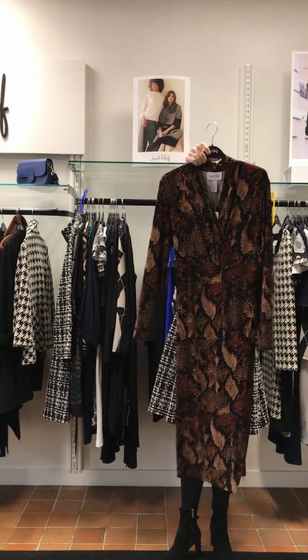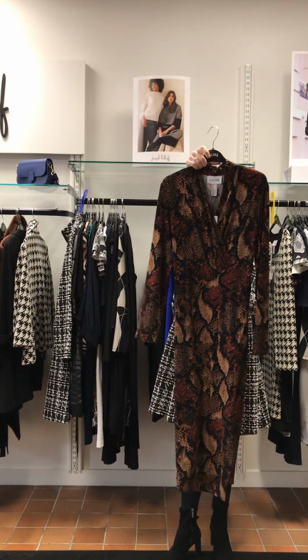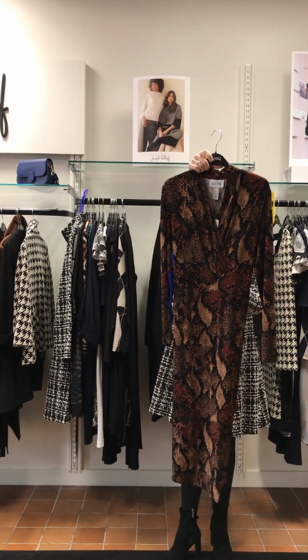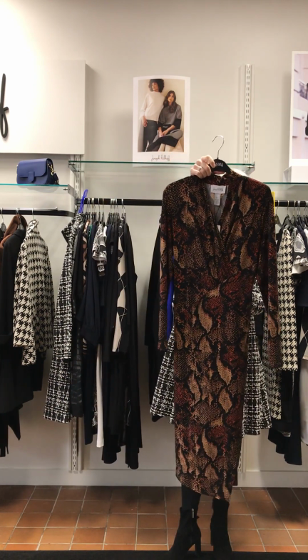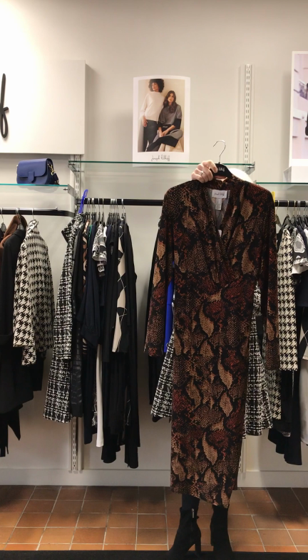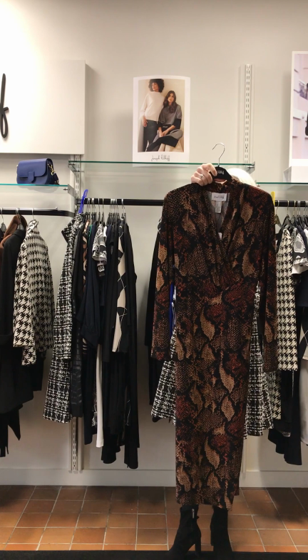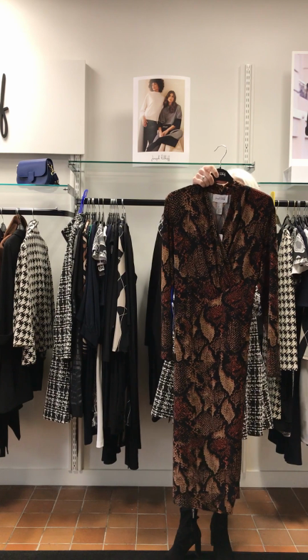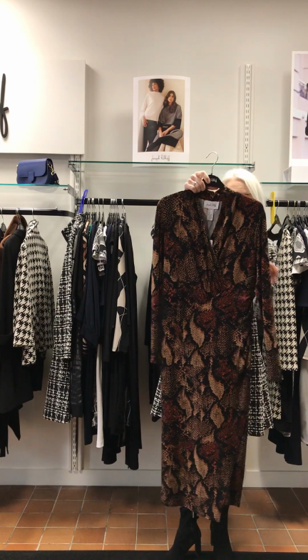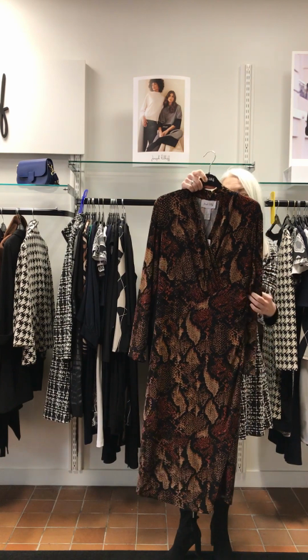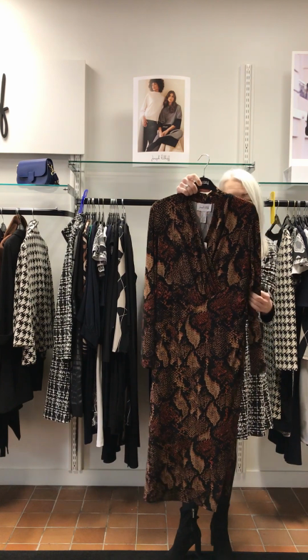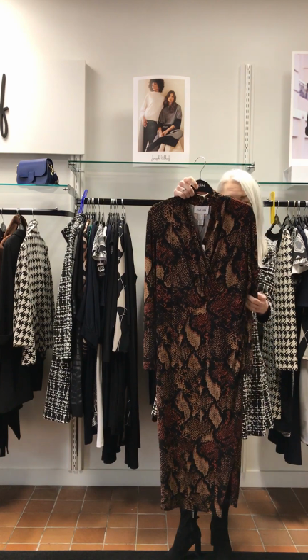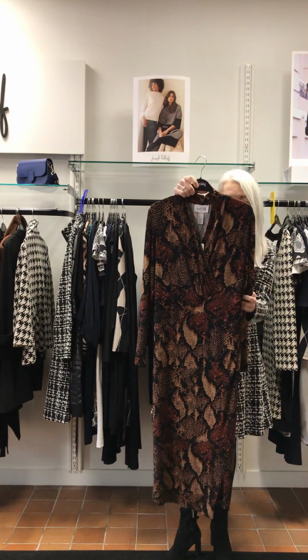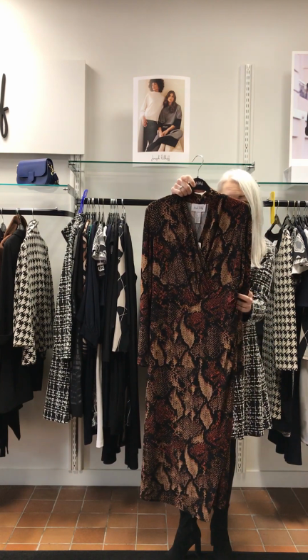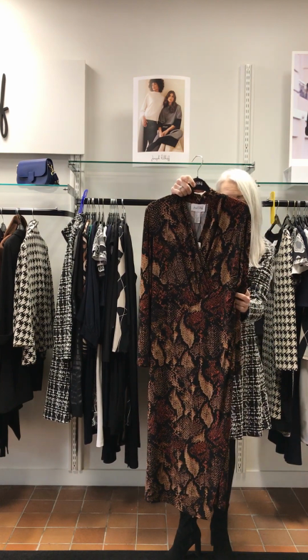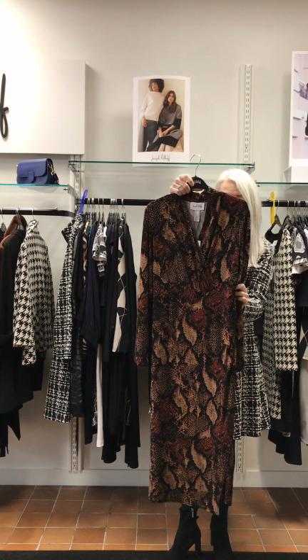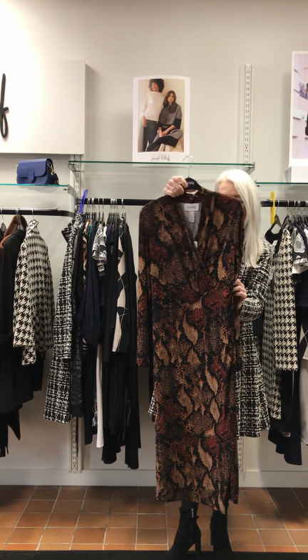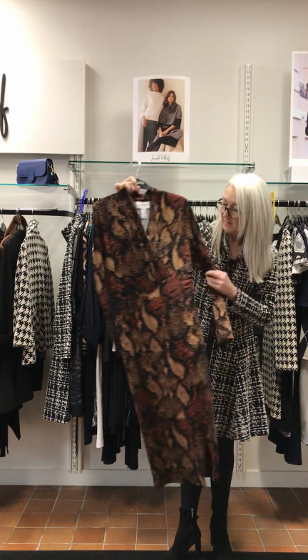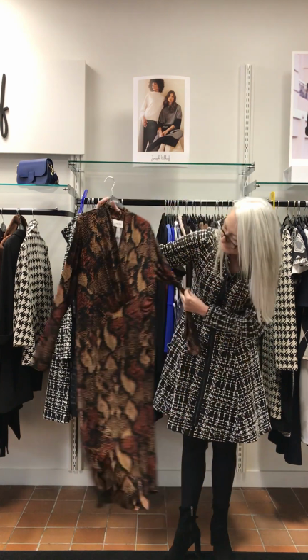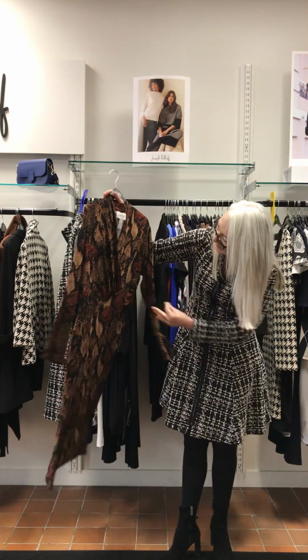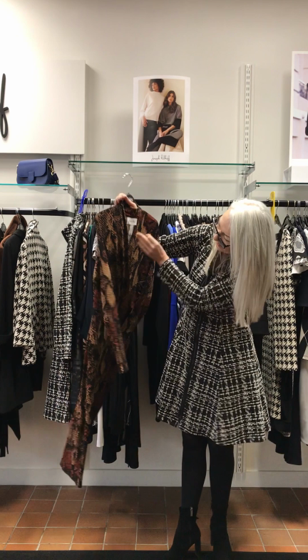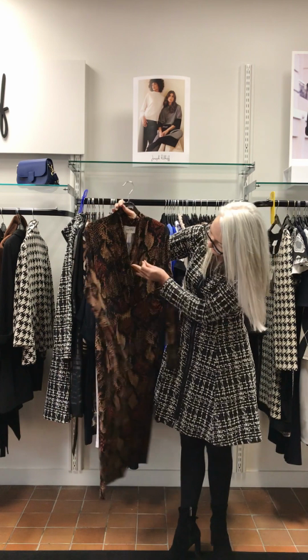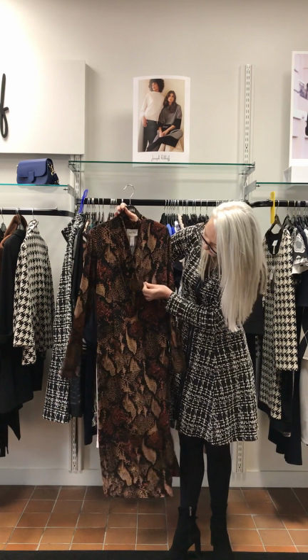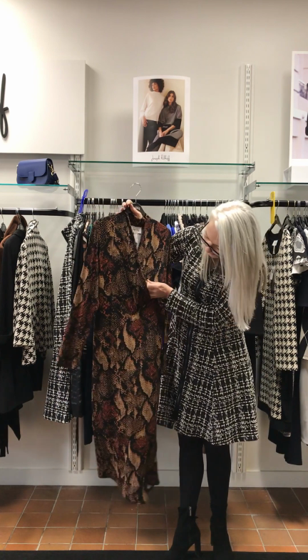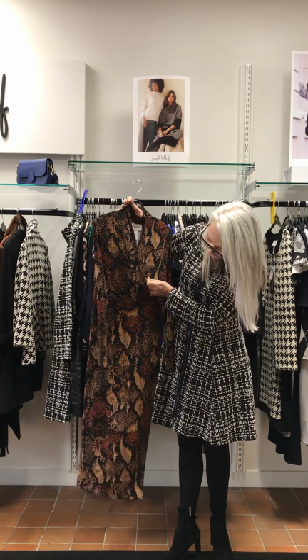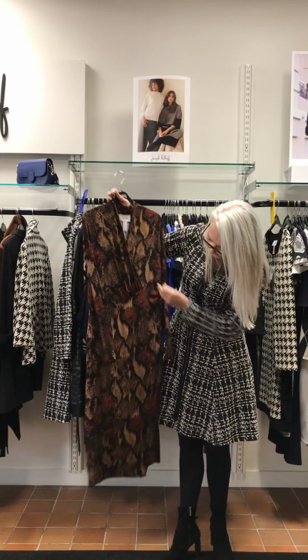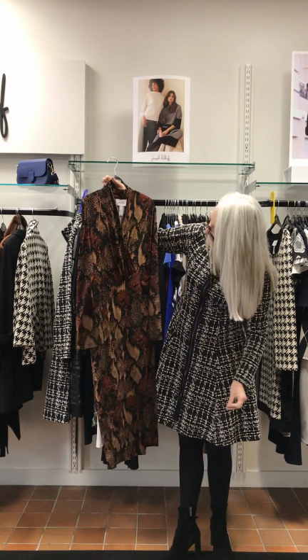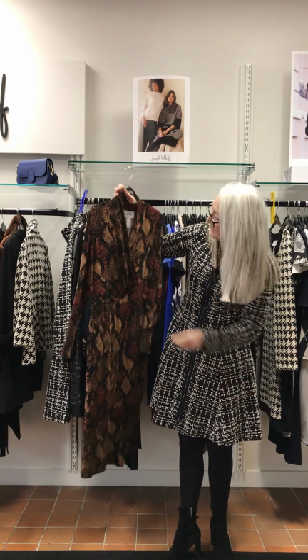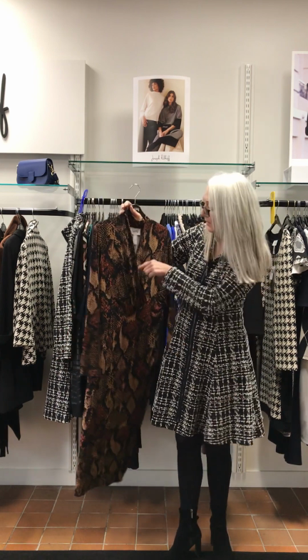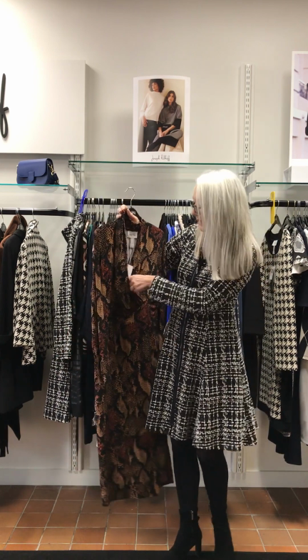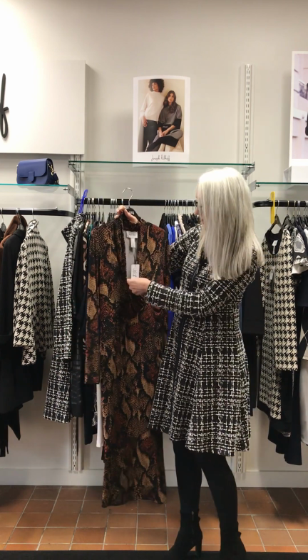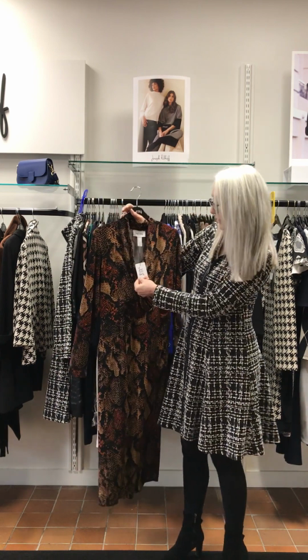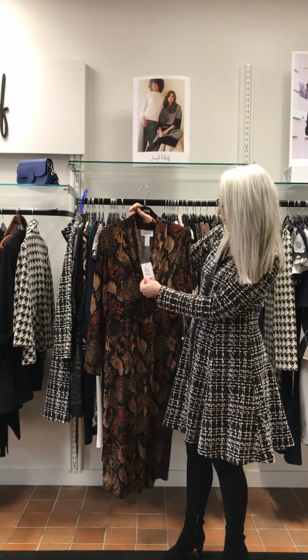Original snakeskin from ribcoff, full sleeve. Detail here and this one comes in at £225.